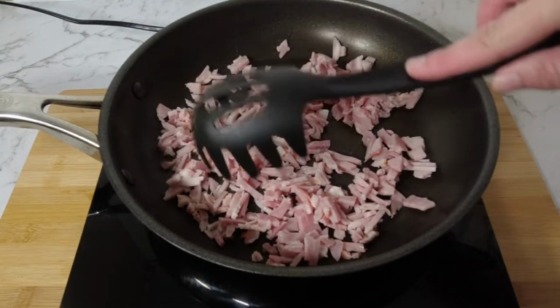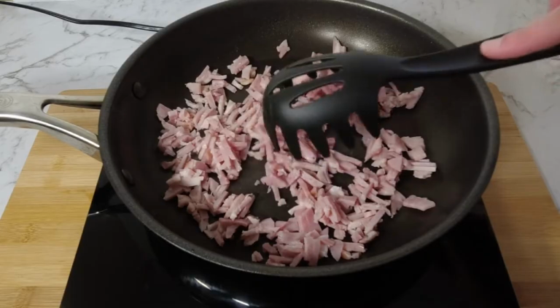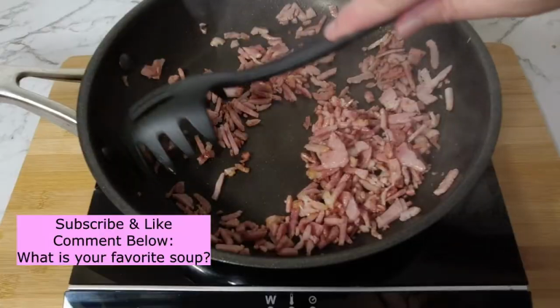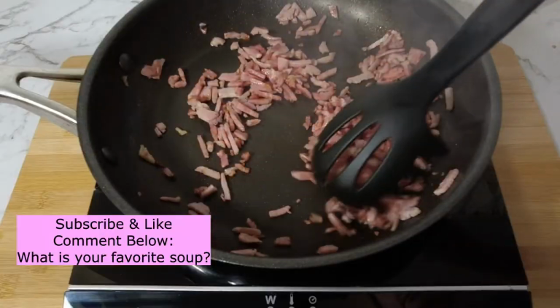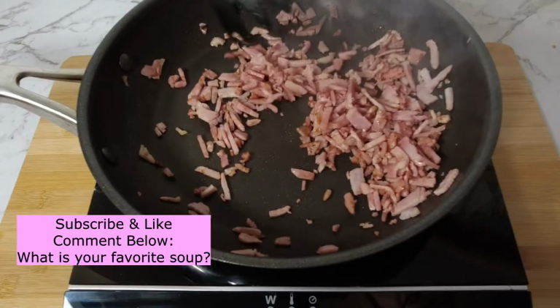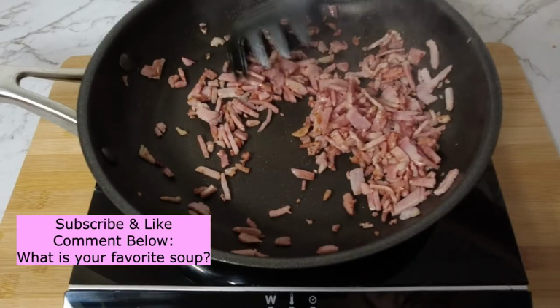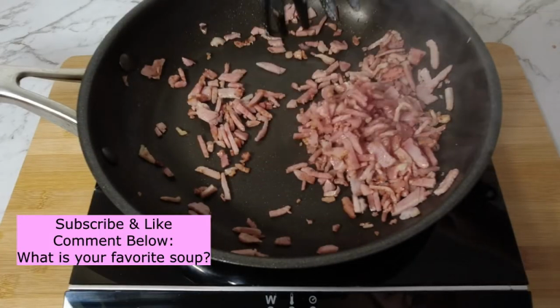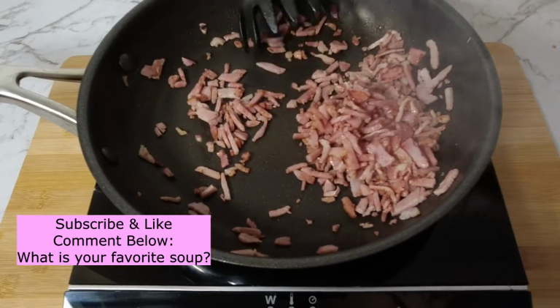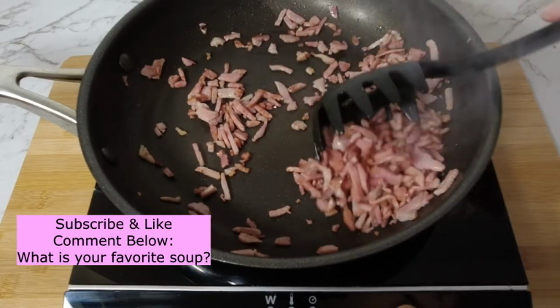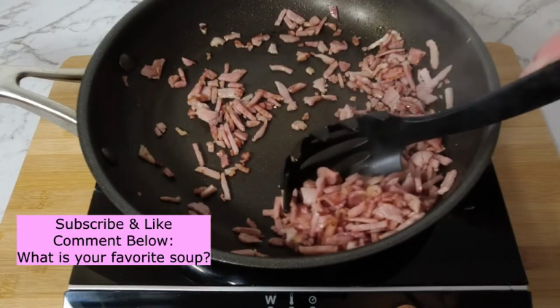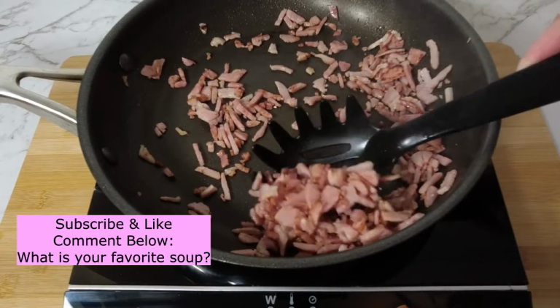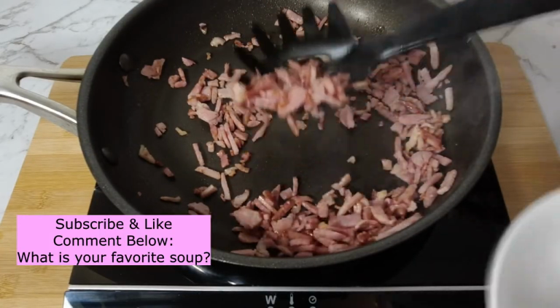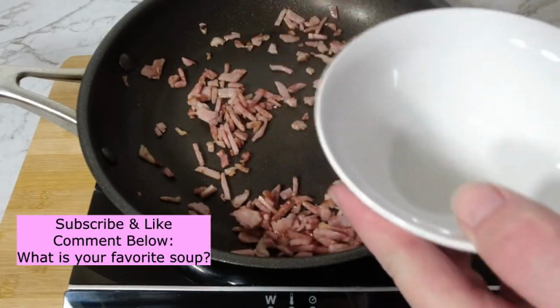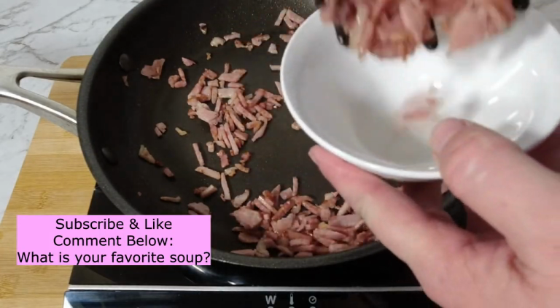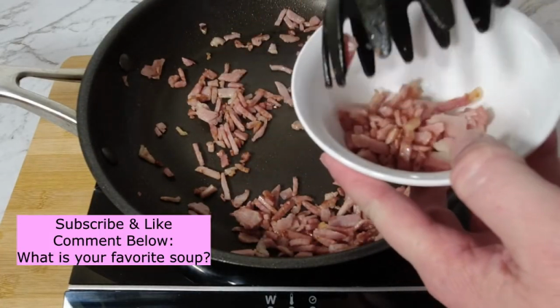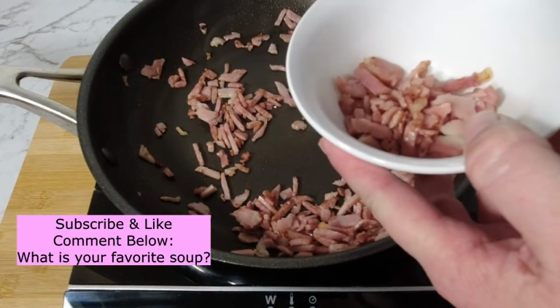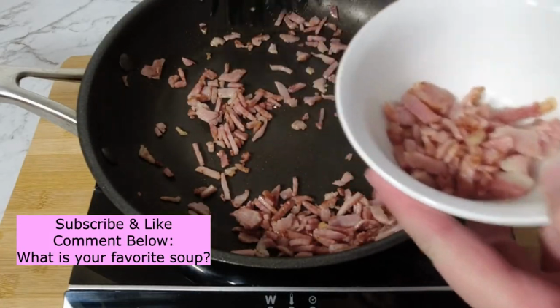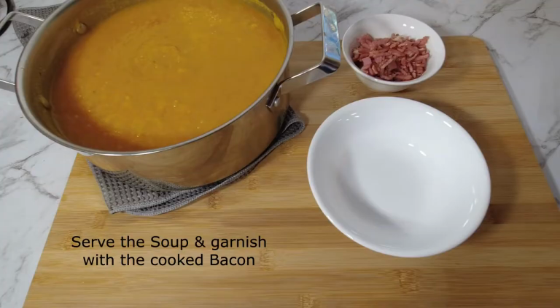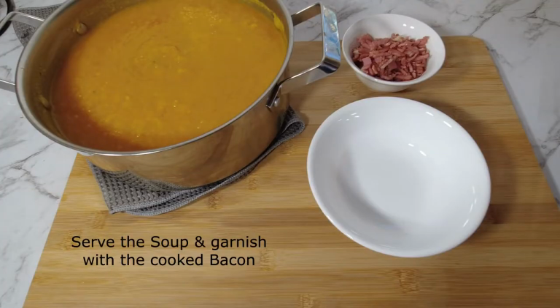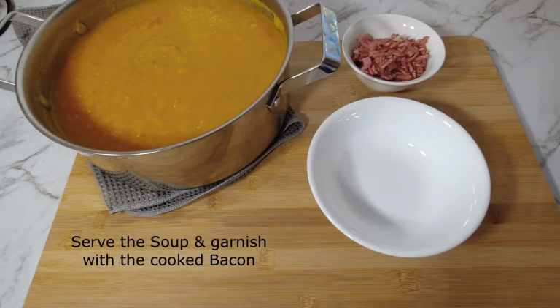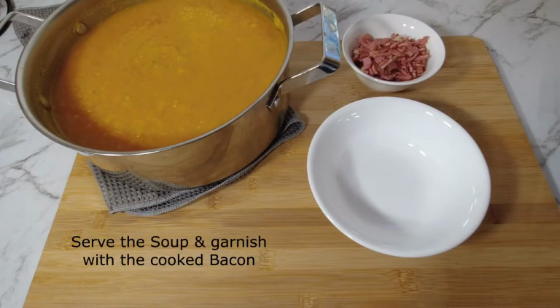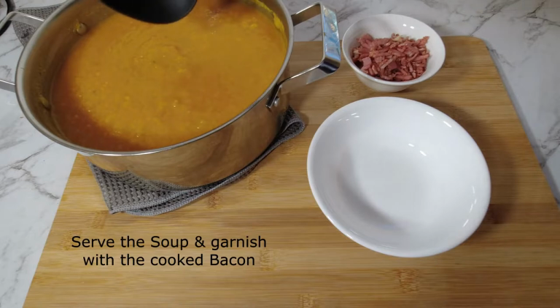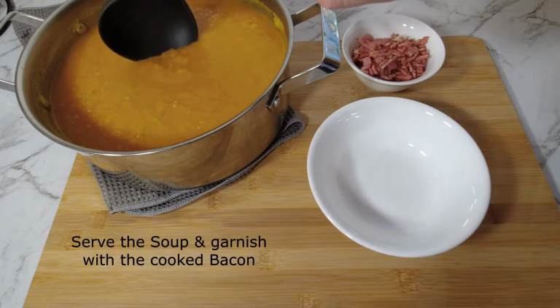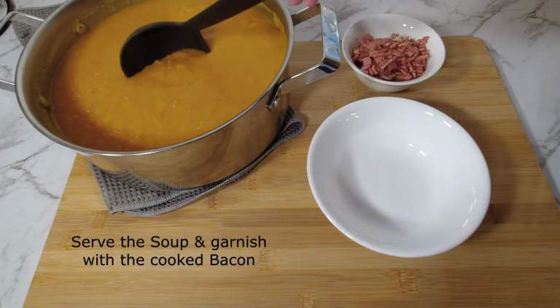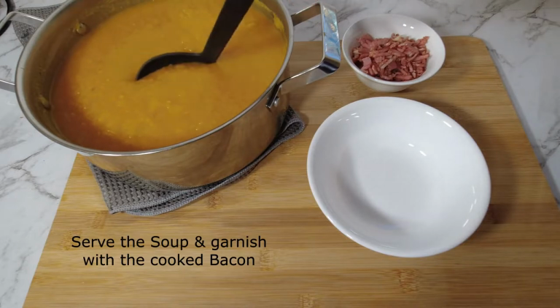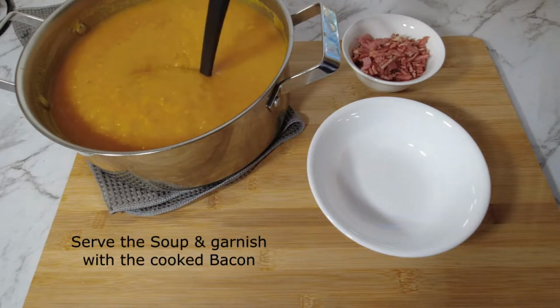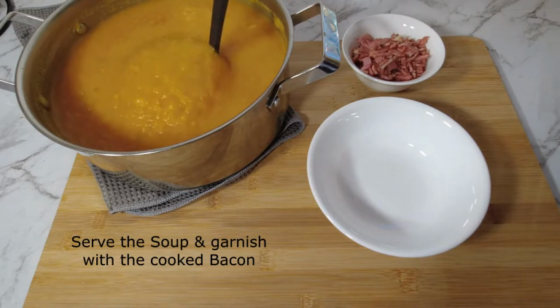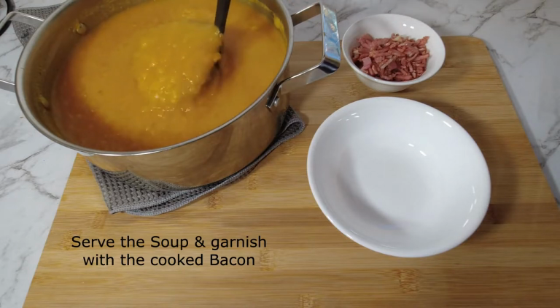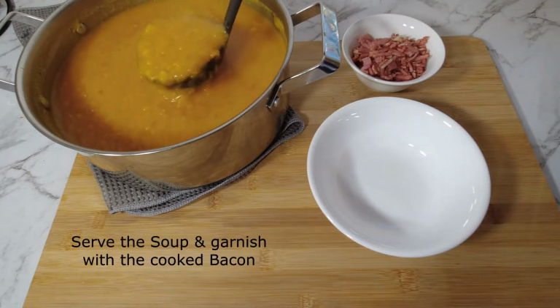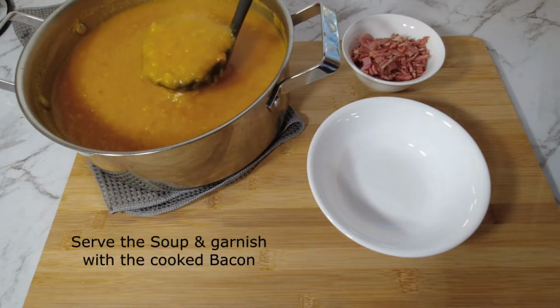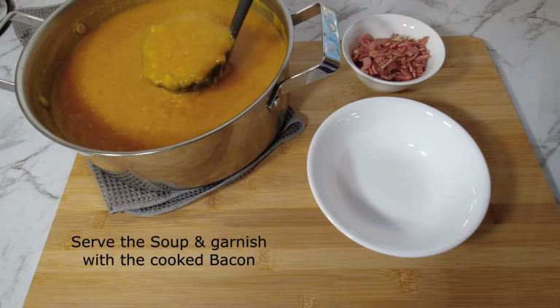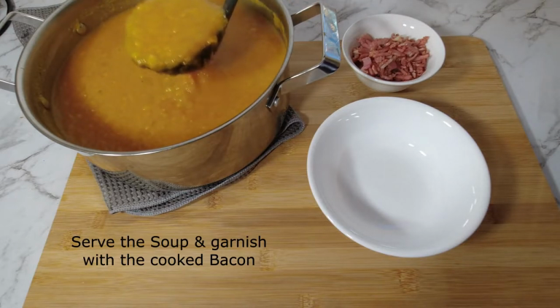Don't forget to subscribe and like, and comment what your favourite soup is. Serve the soup and garnish with the cooked bacon.